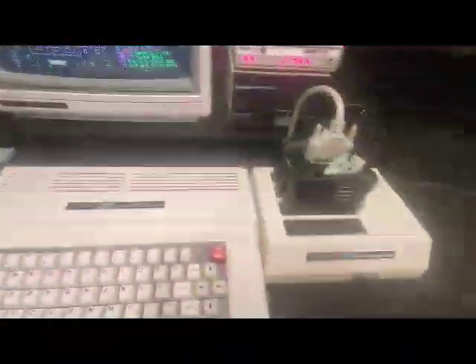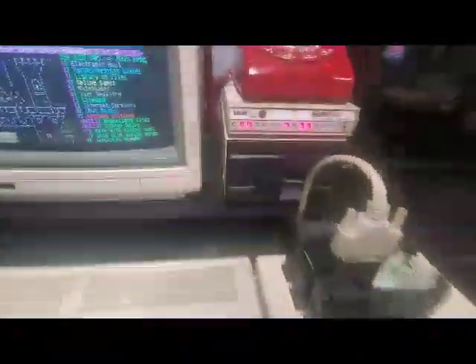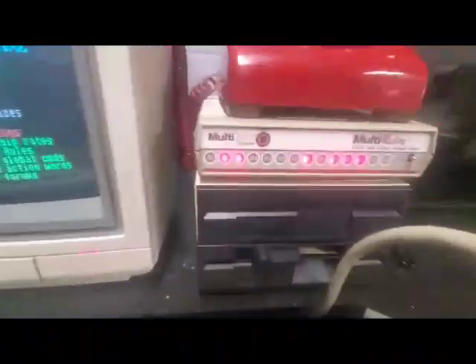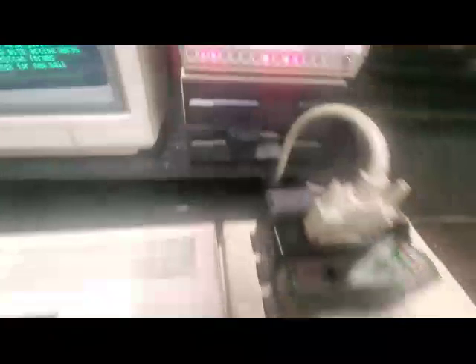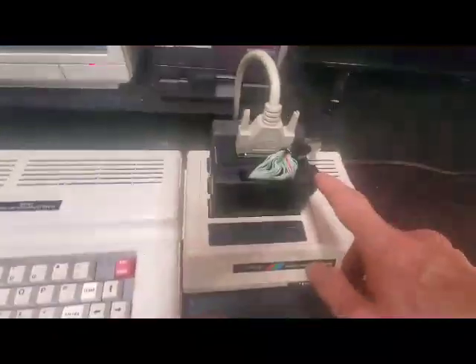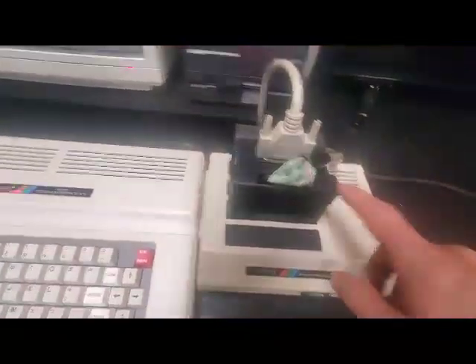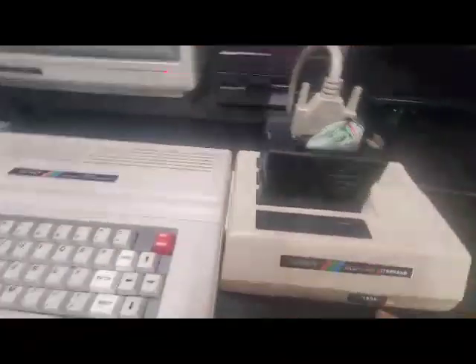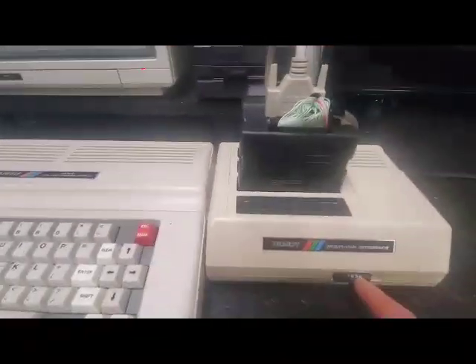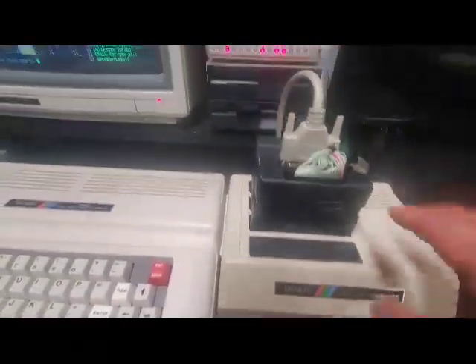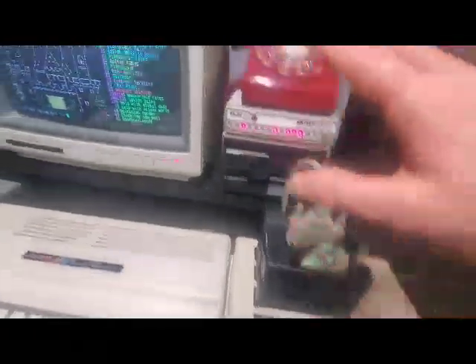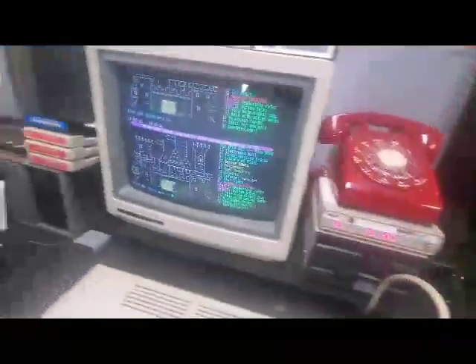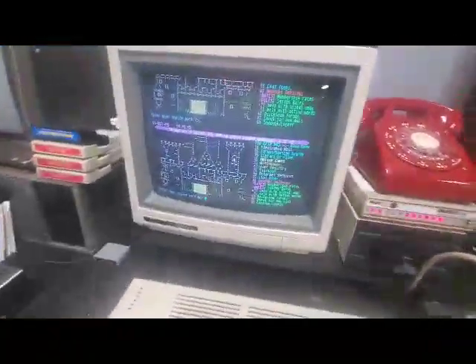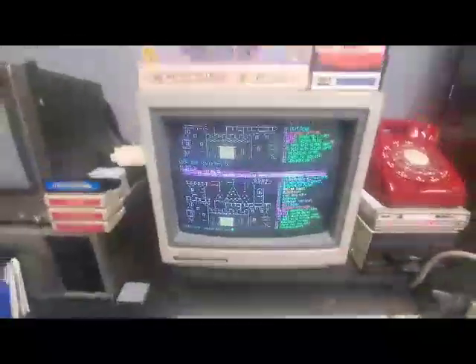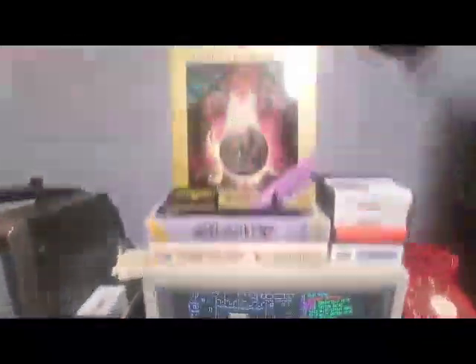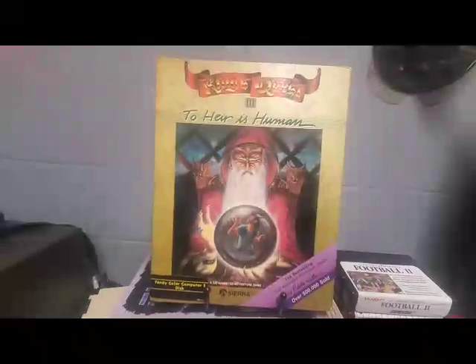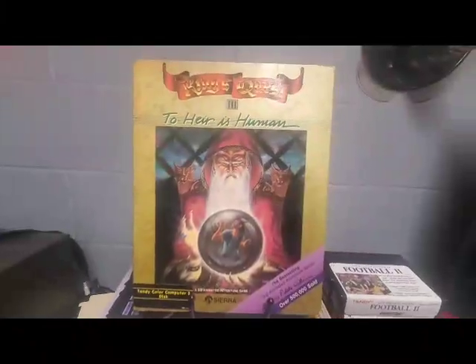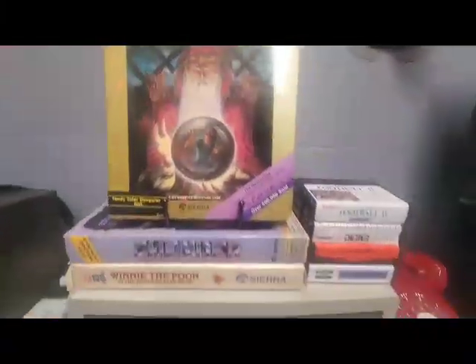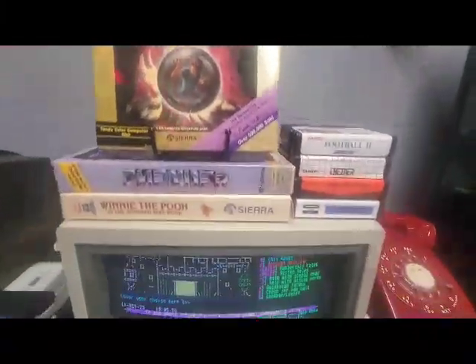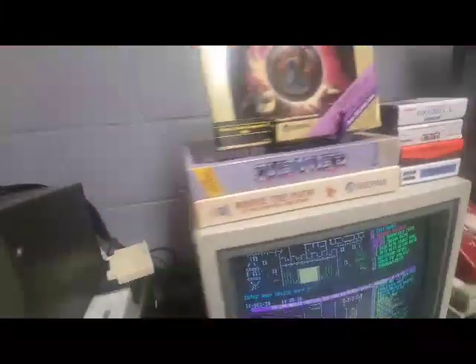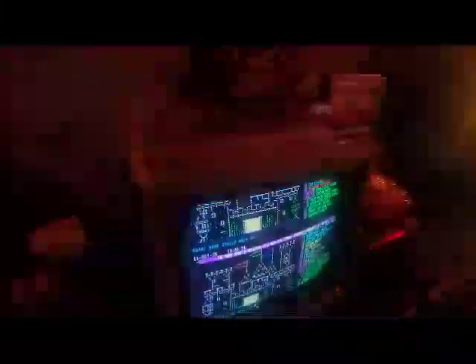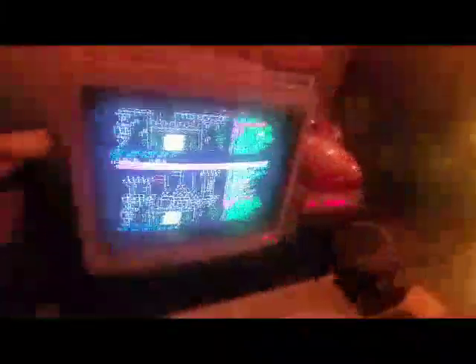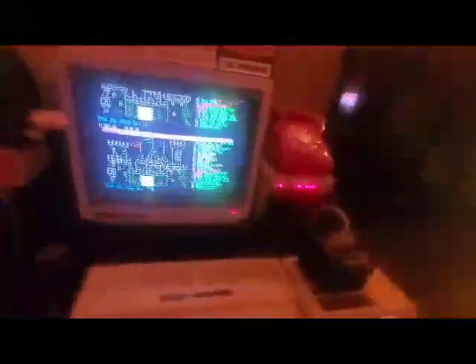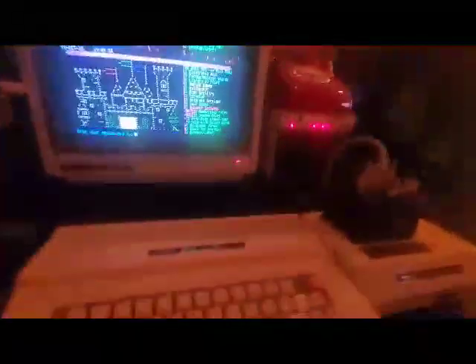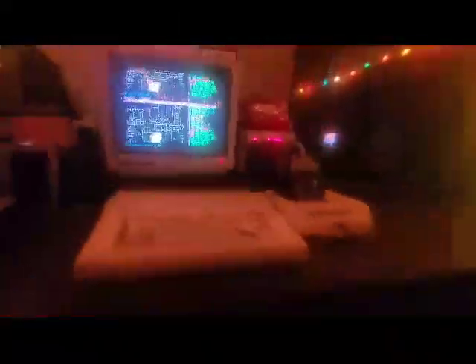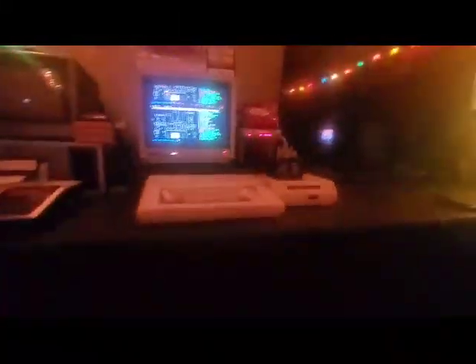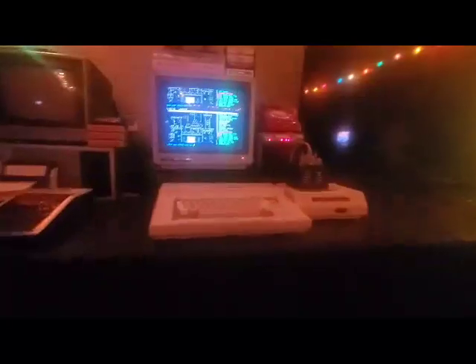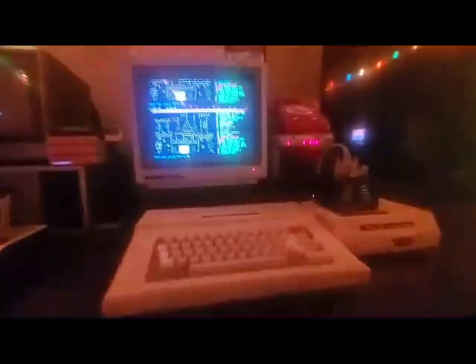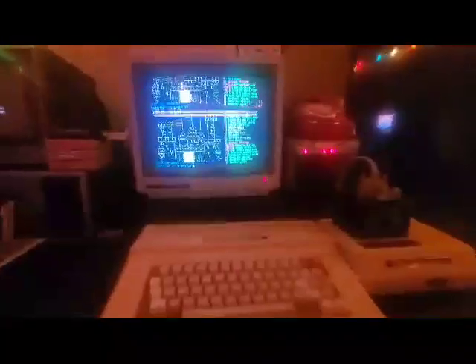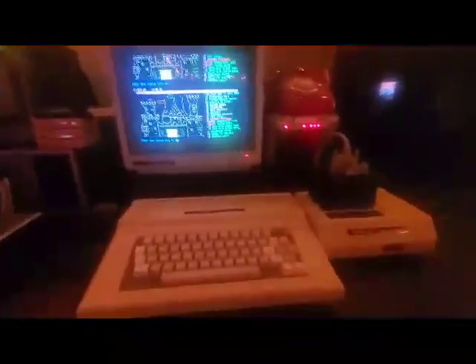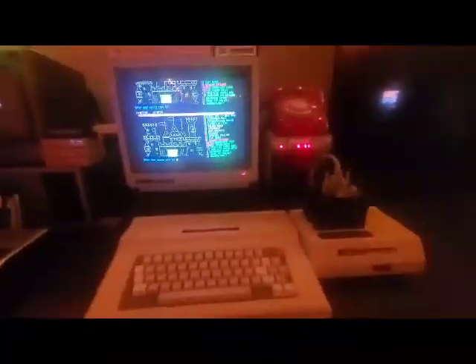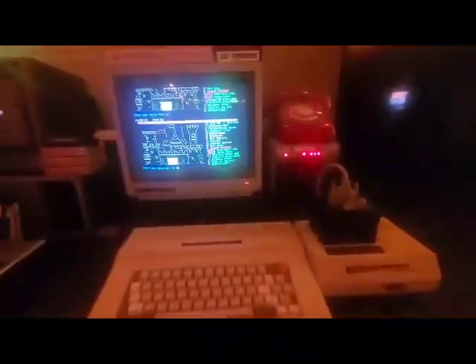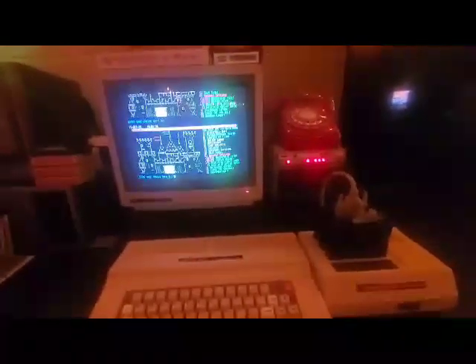I also got the FD-502 set up in here so you can kind of switch between what you want to do. King's Quest. Anyways, this is really nice — really nice little setup here.